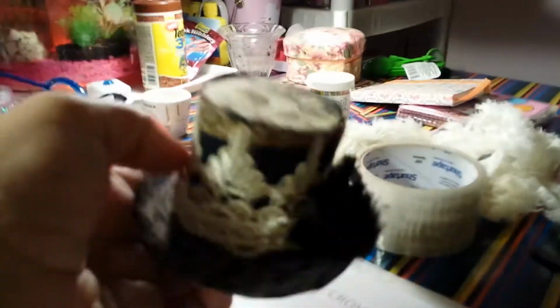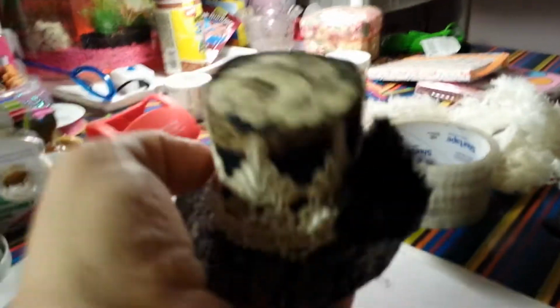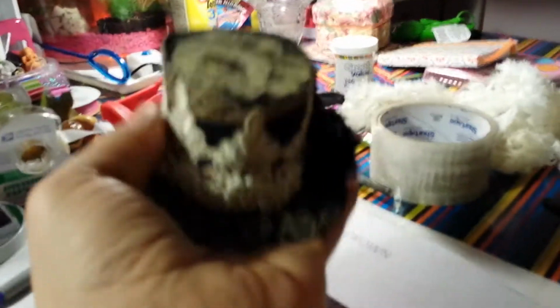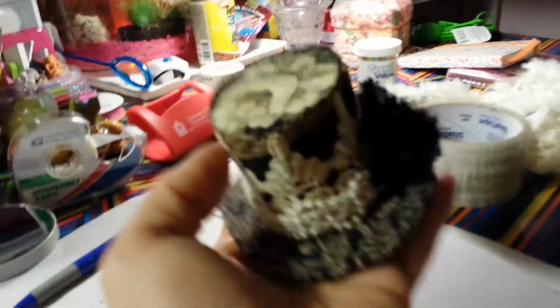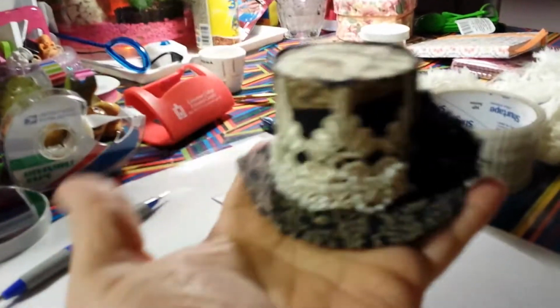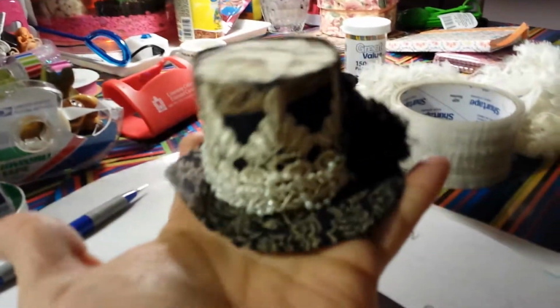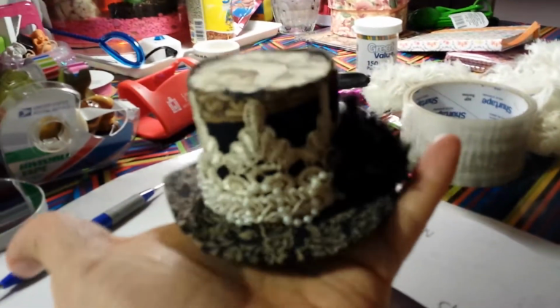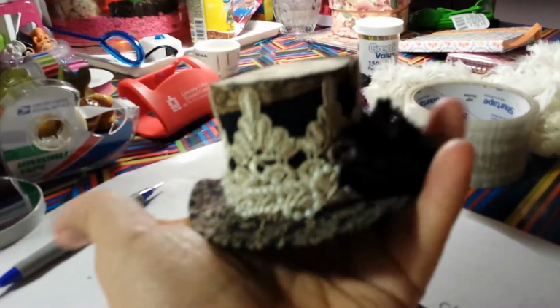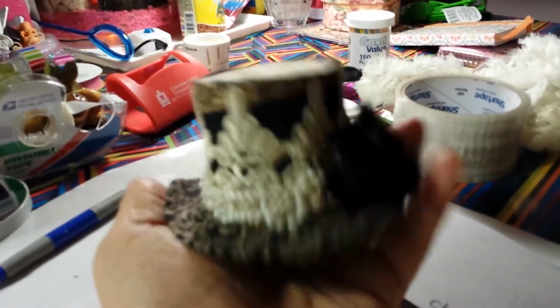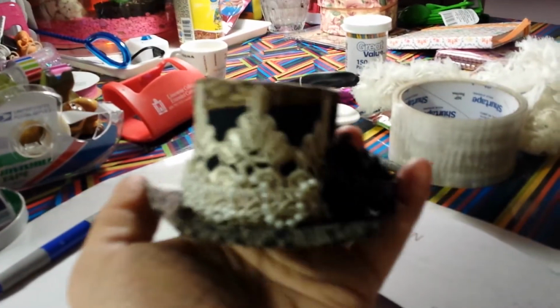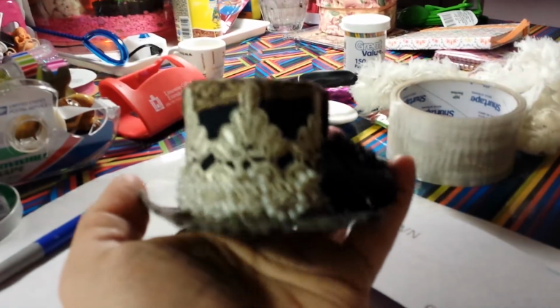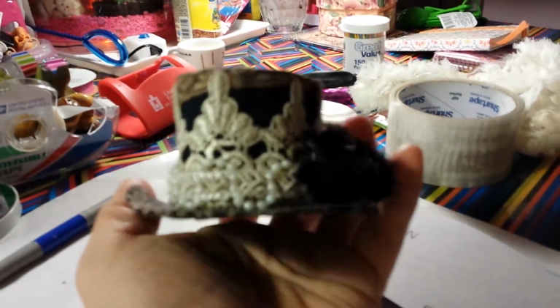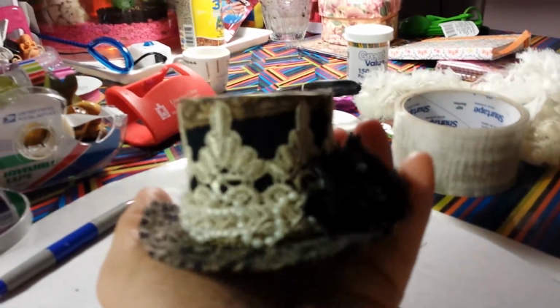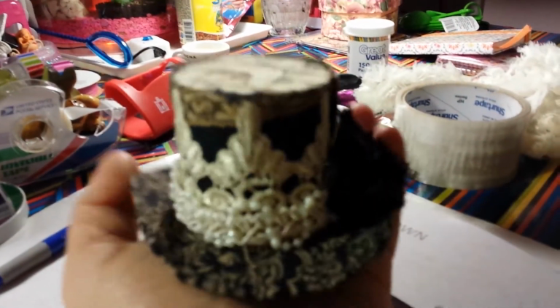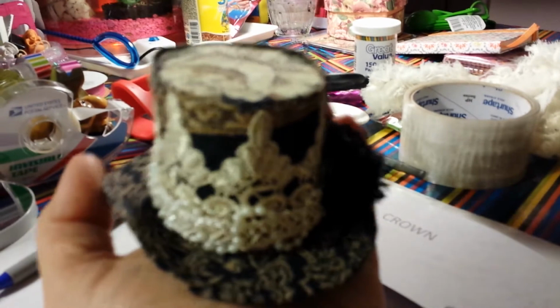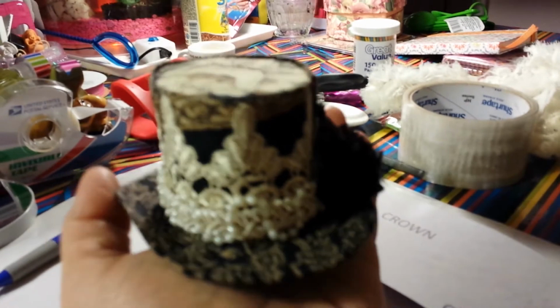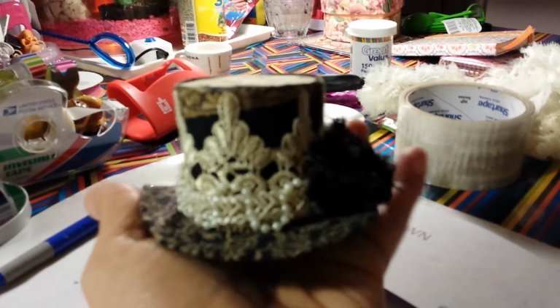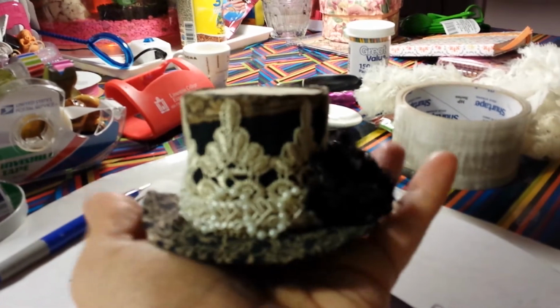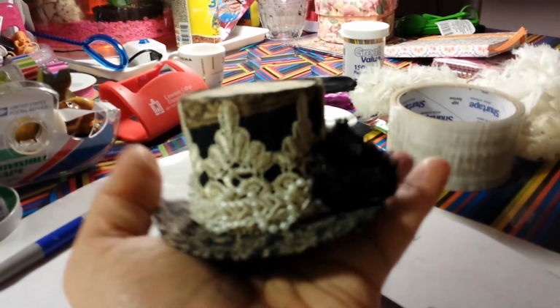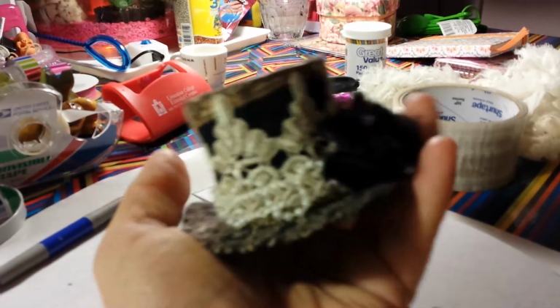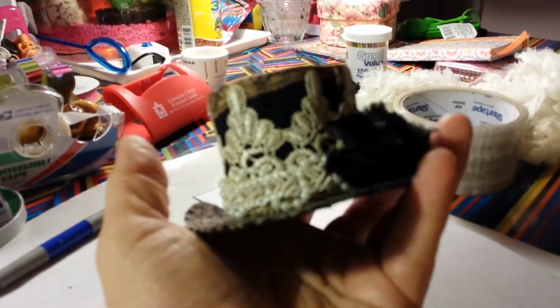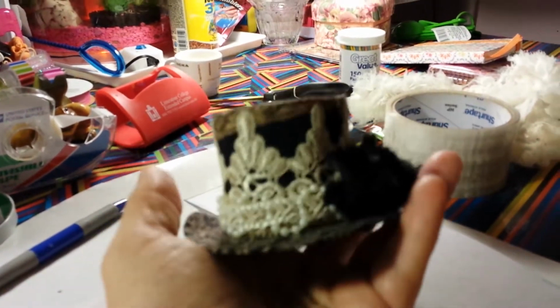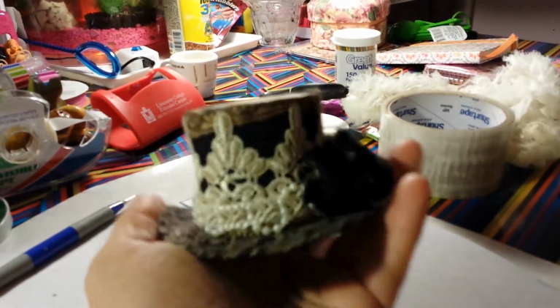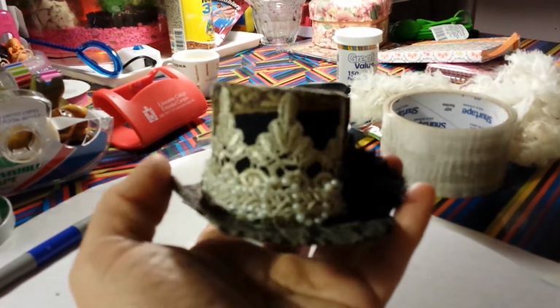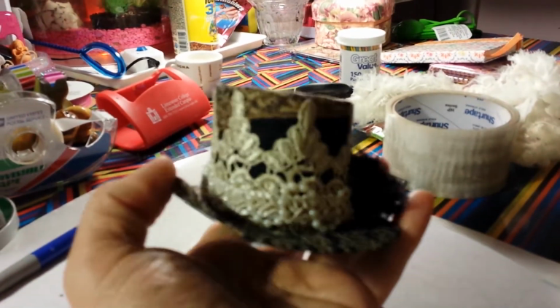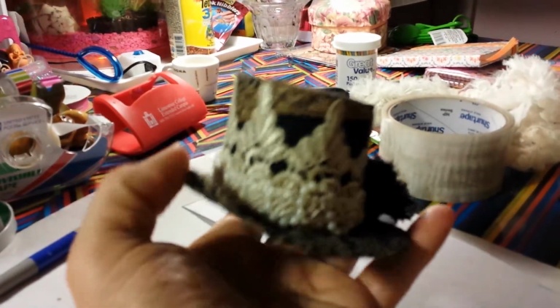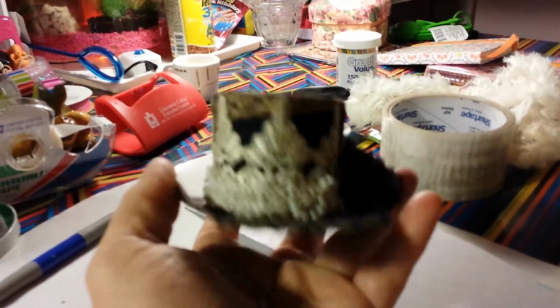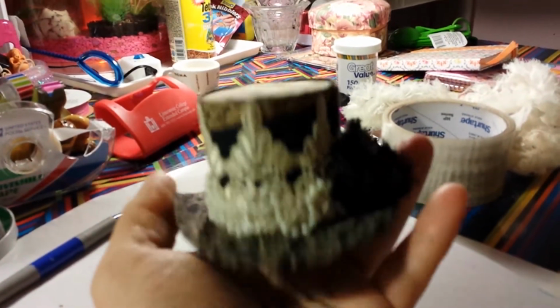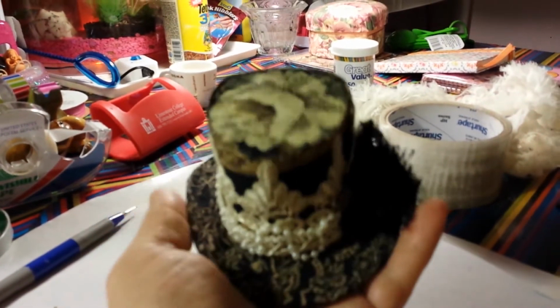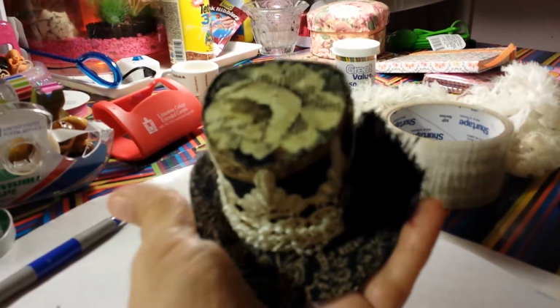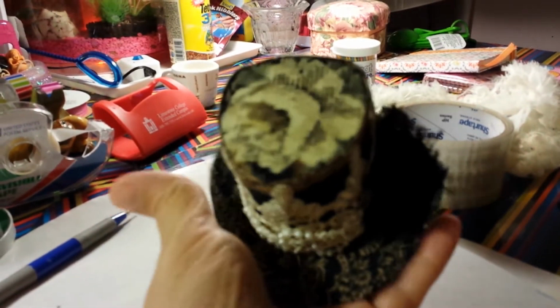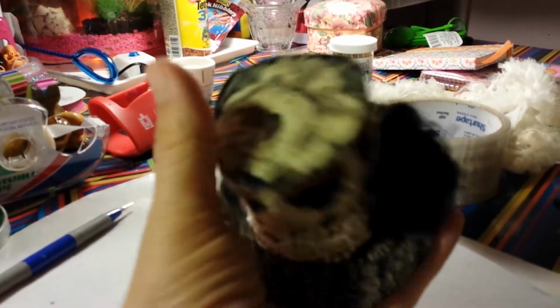It's a small little top hat, it's very small. I was gonna make a steampunk one but I decided to just make it simple for my very first hat.